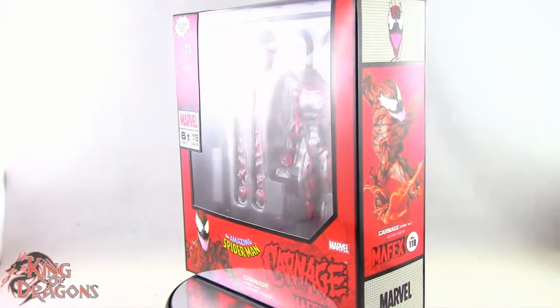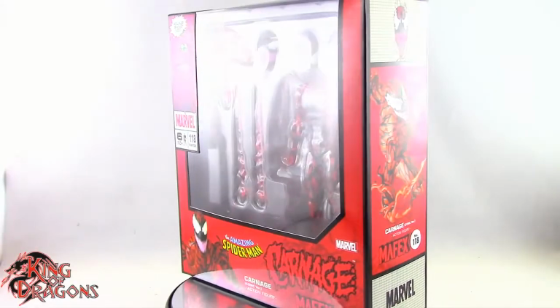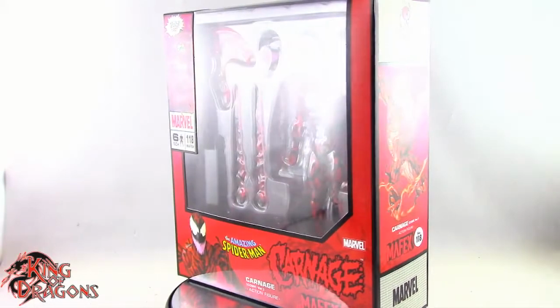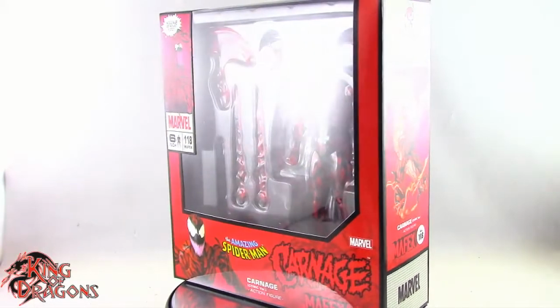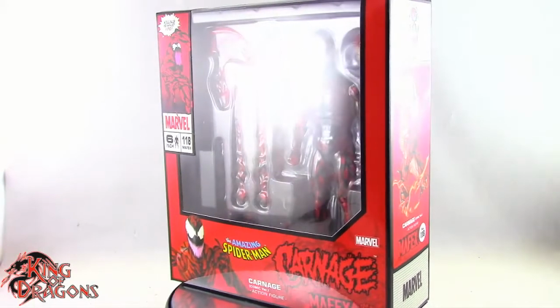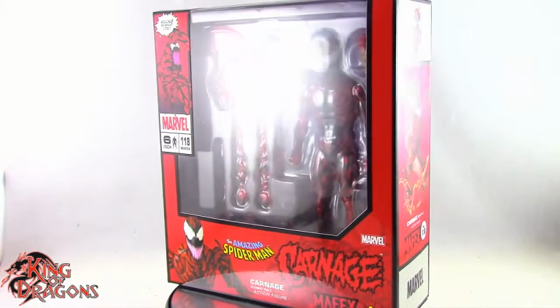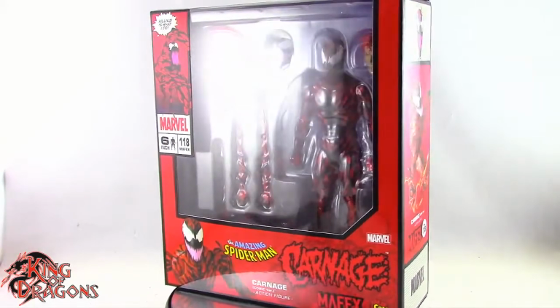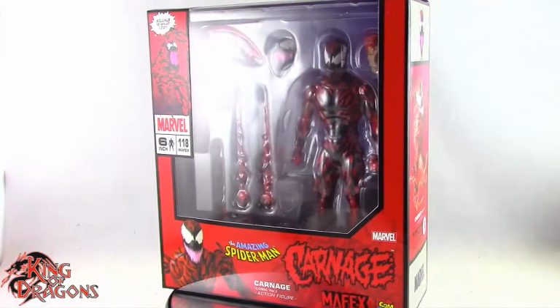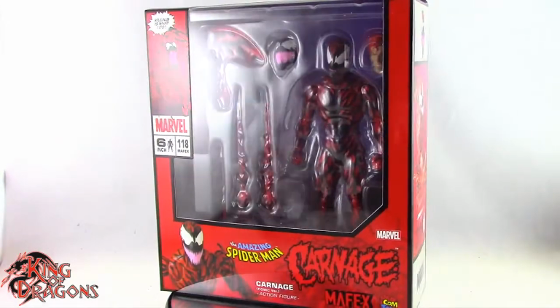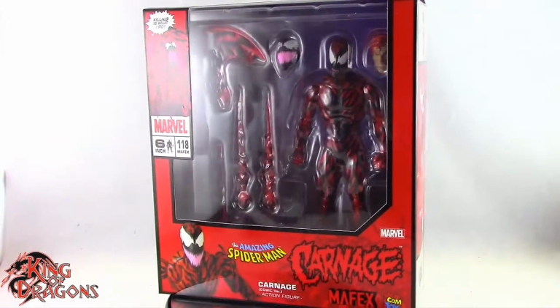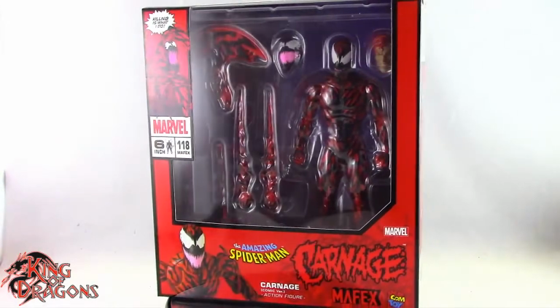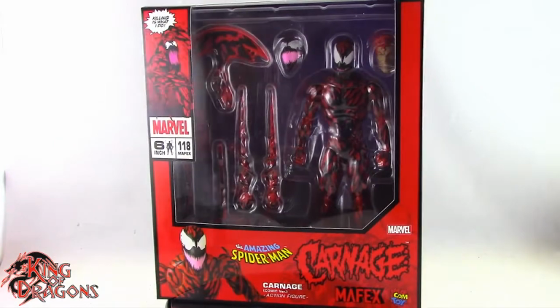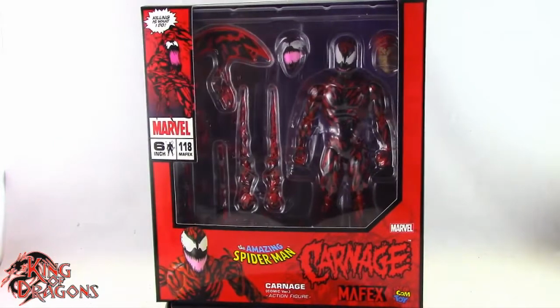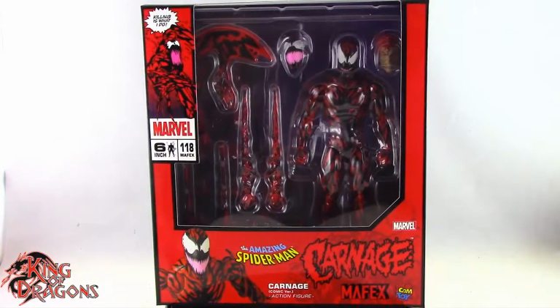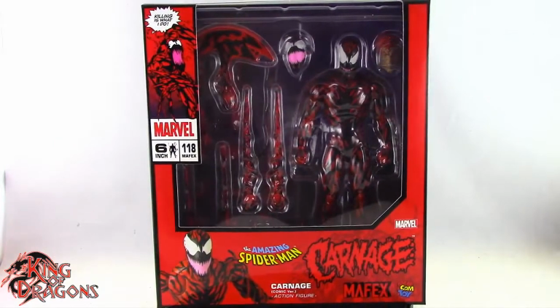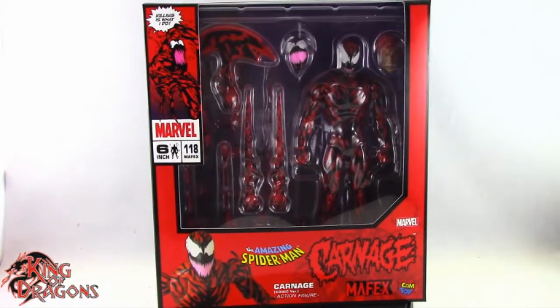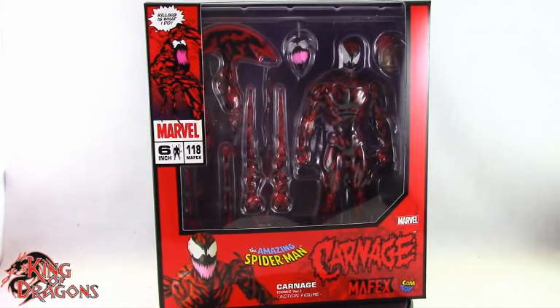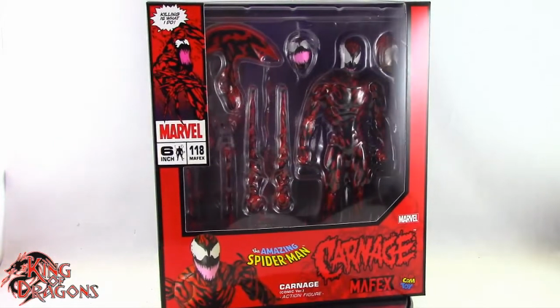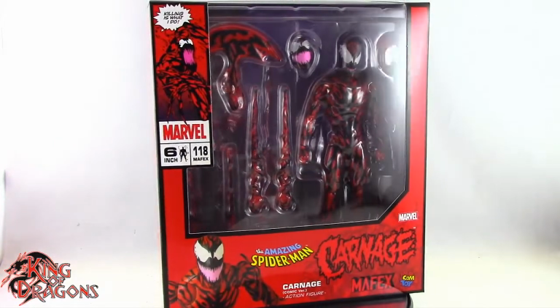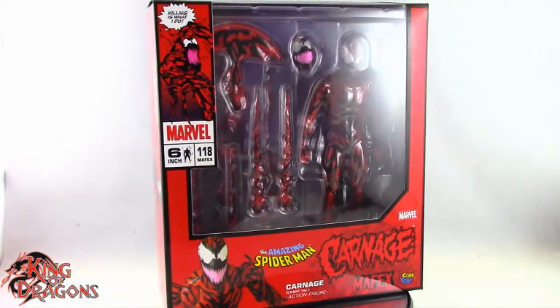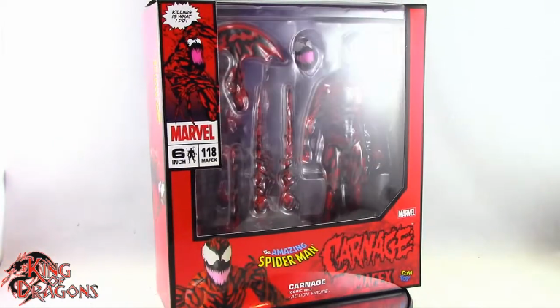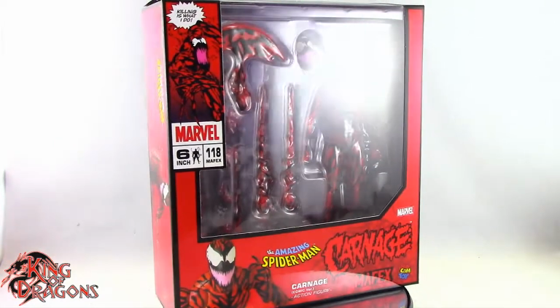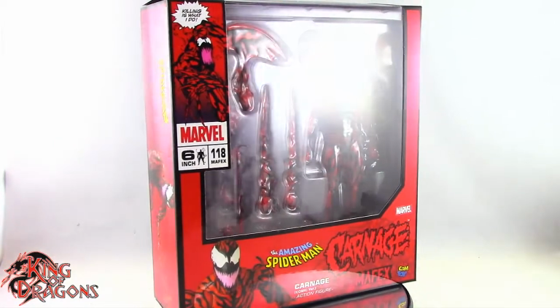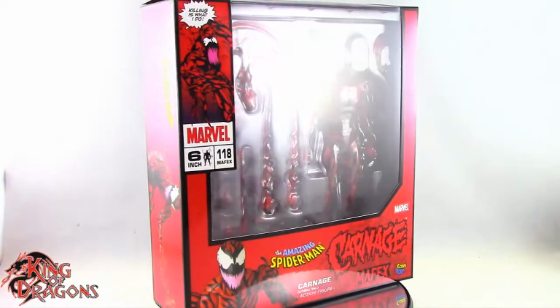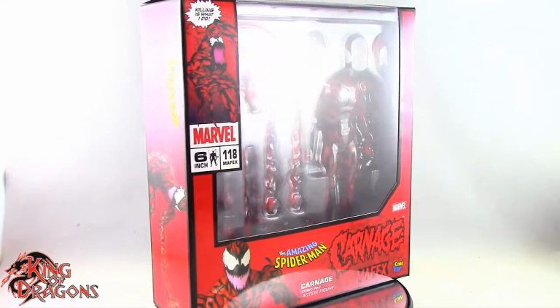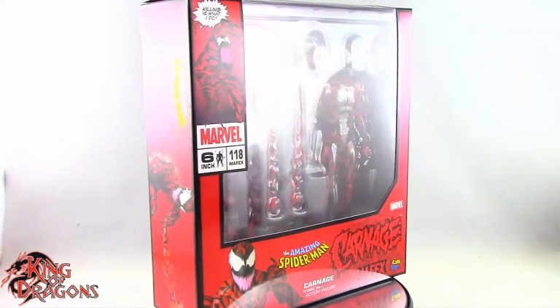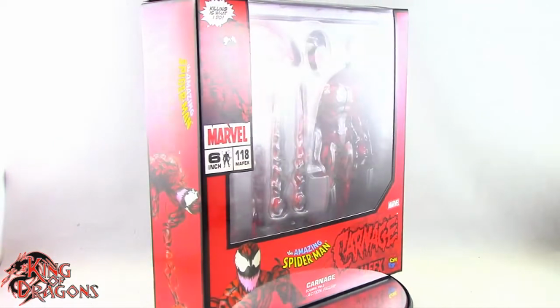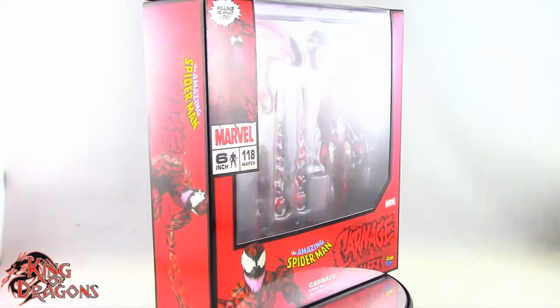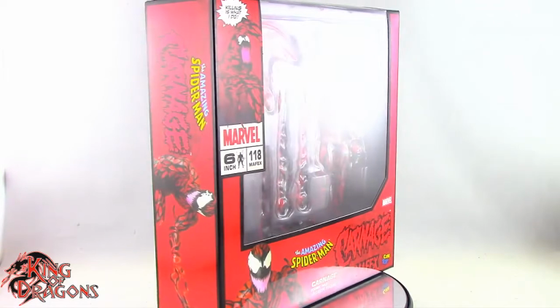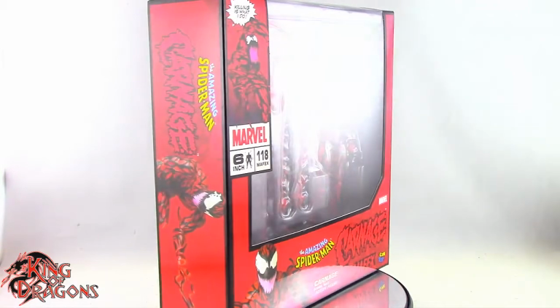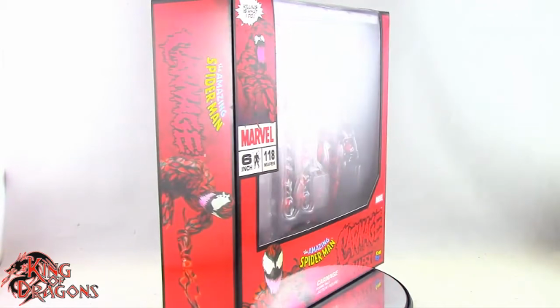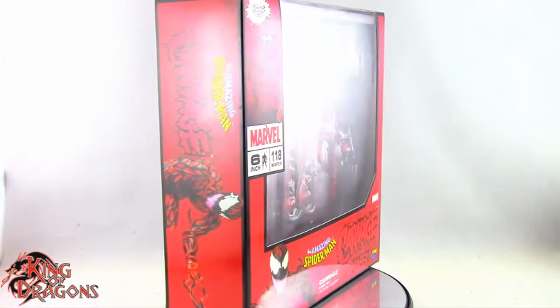What's going on everybody, King of Dragons 5000 here, coming at you with another figure review. Today we'll be having a look at the Mafex Amazing Spider-Man Carnage.